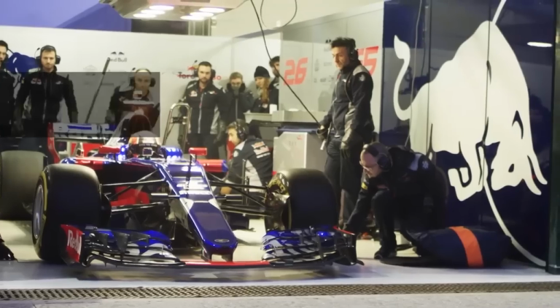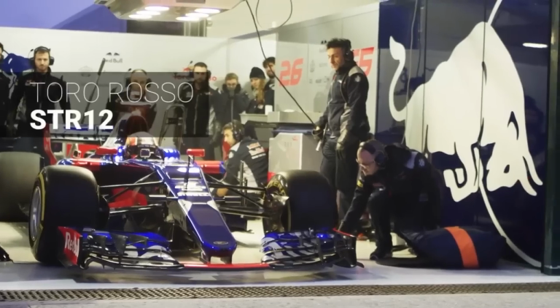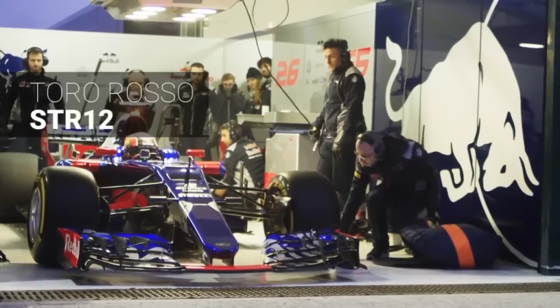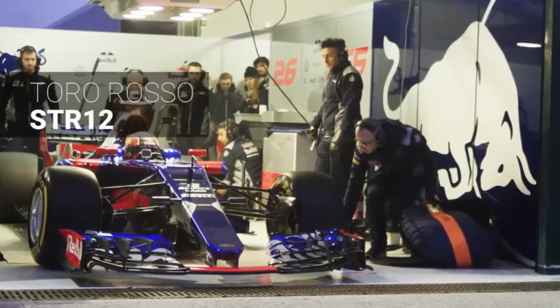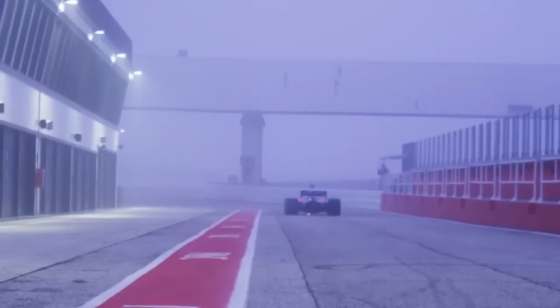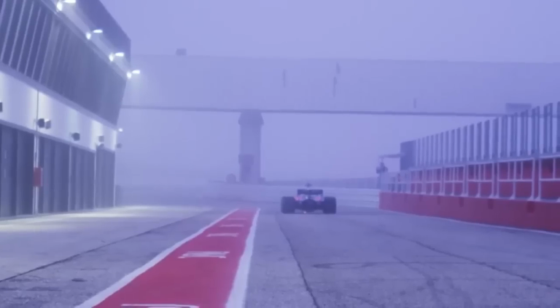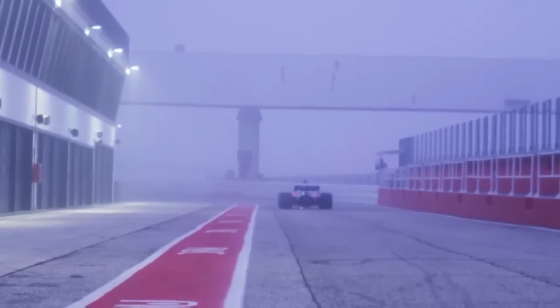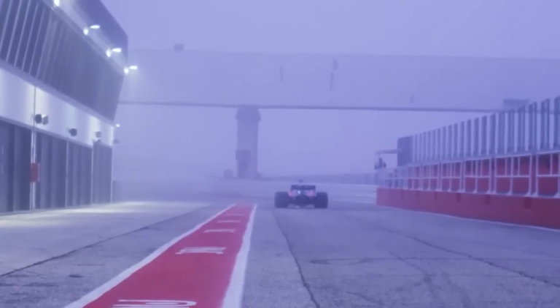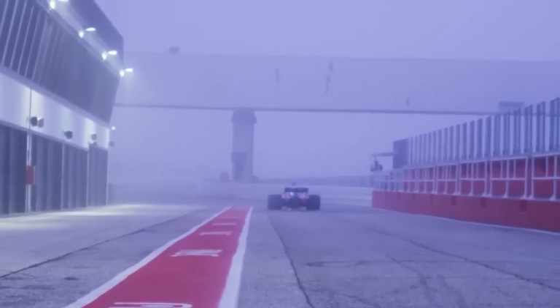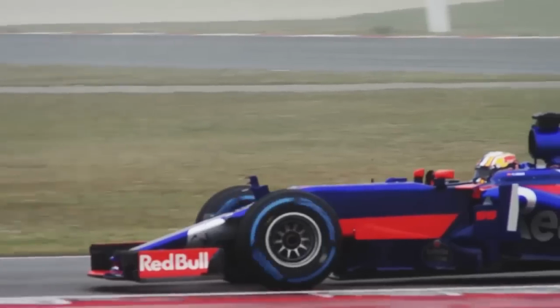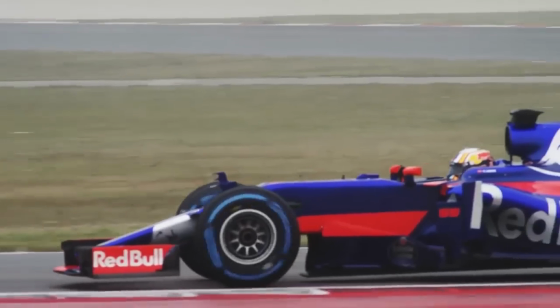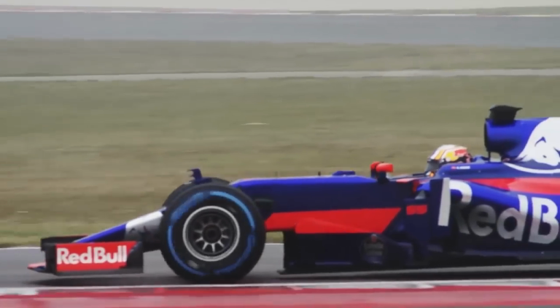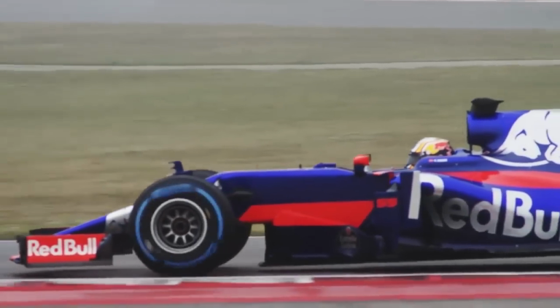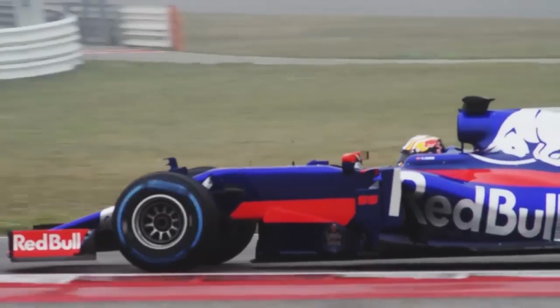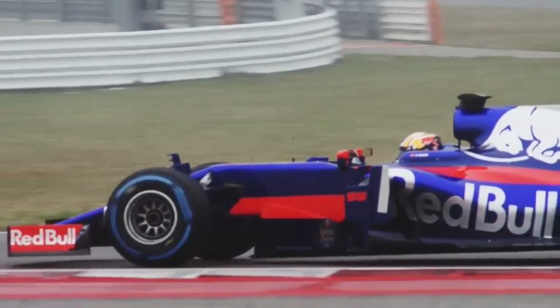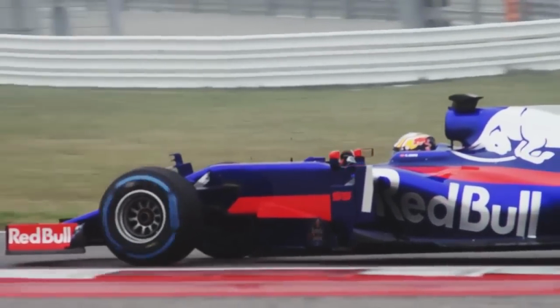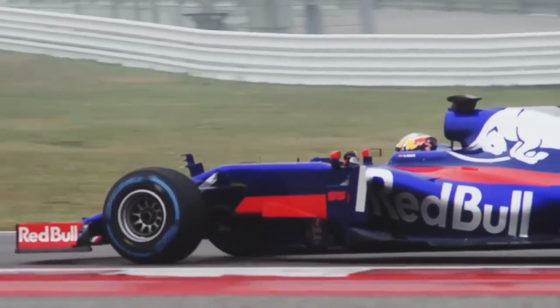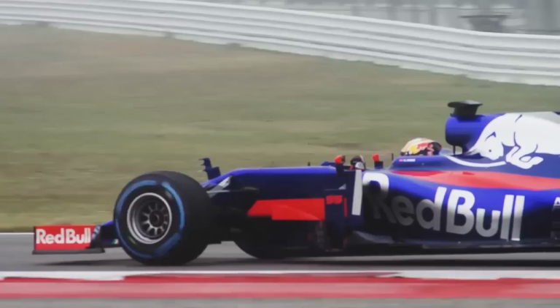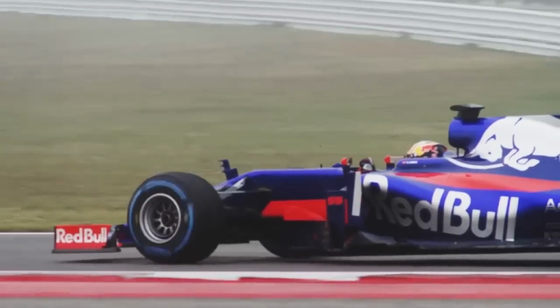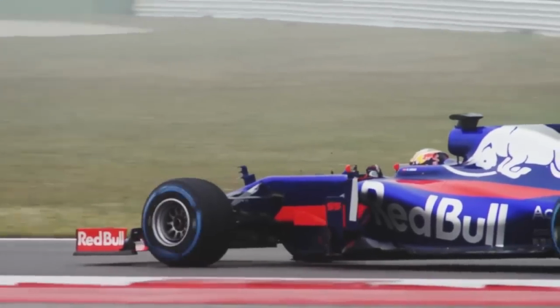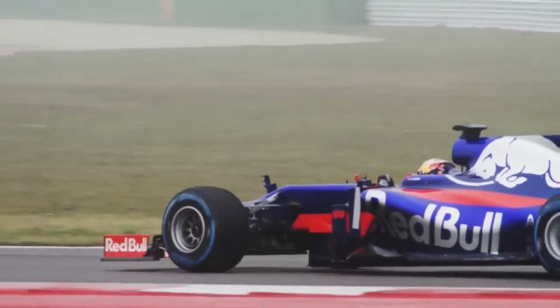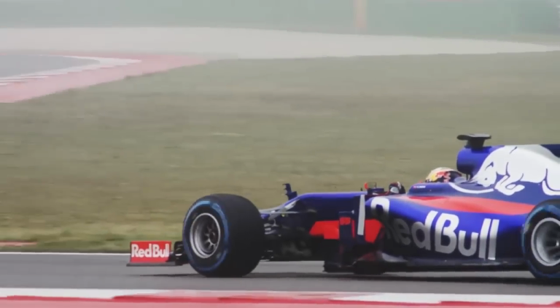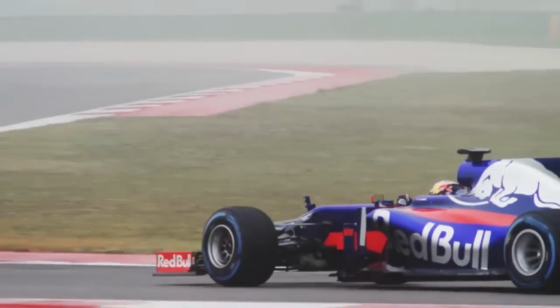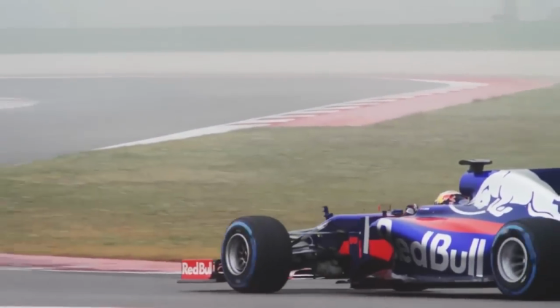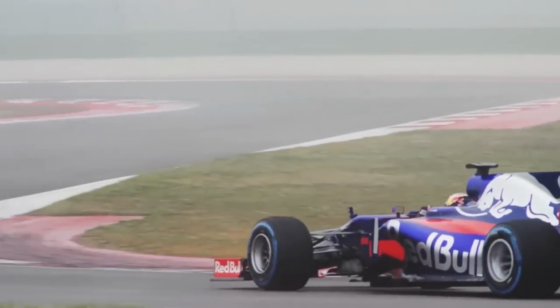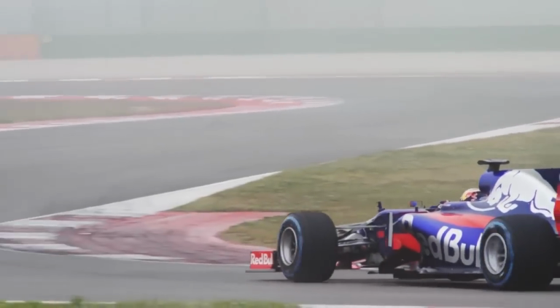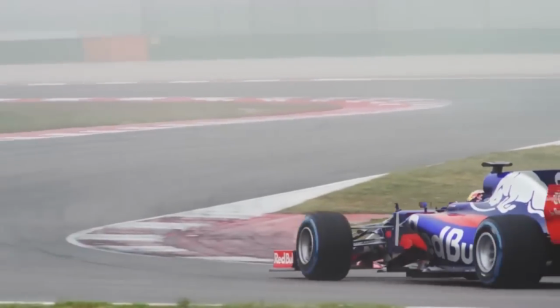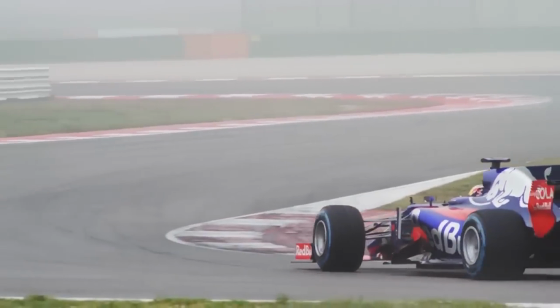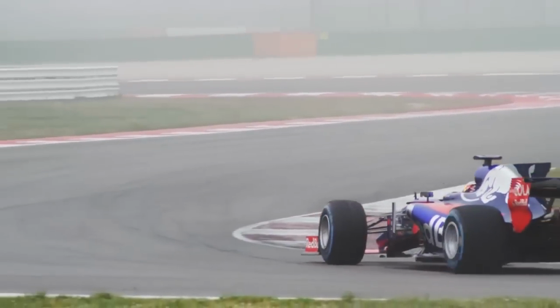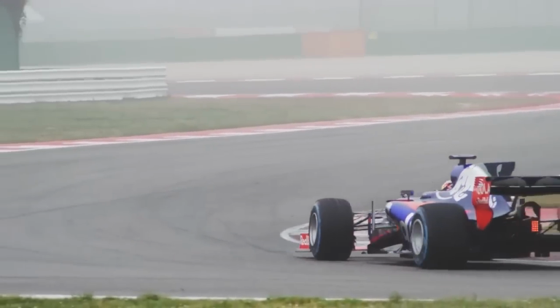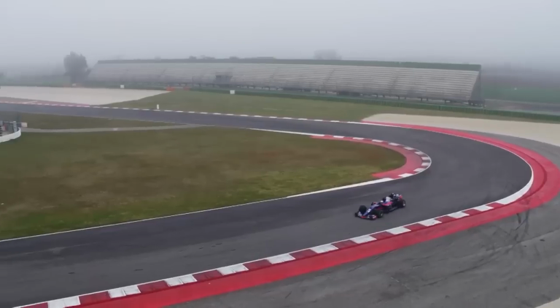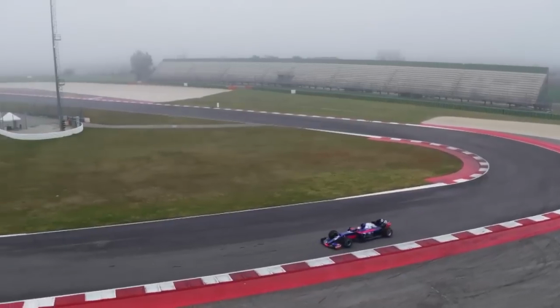Toro Rosso. Toro Rosso is the only team other than Mercedes not to use a thumbnose on its 2017 car. Complete with a new livery, it's arguably one of the best looking on the grid.